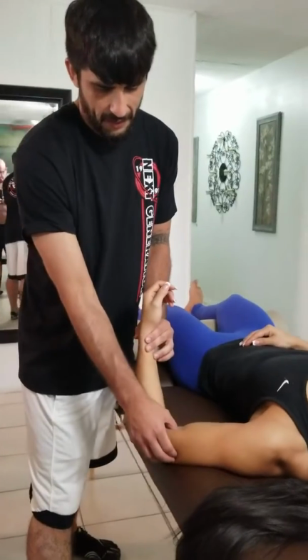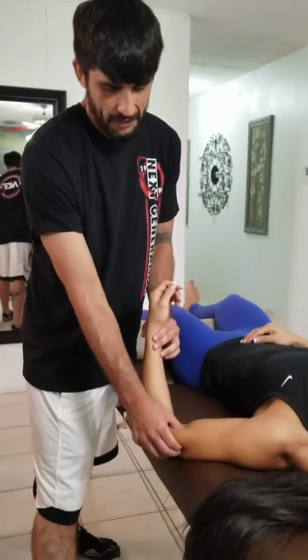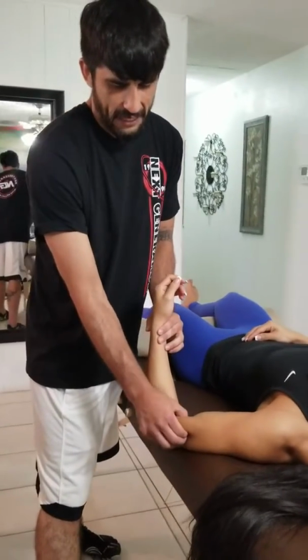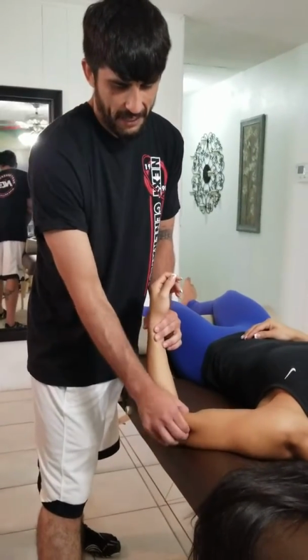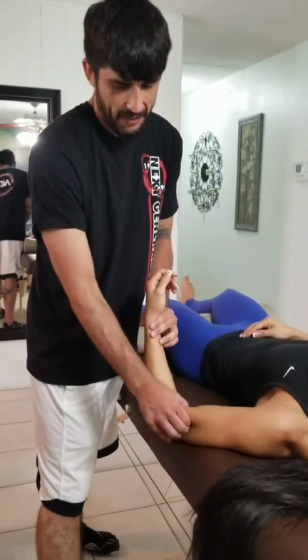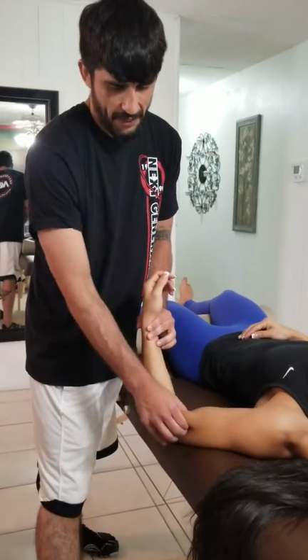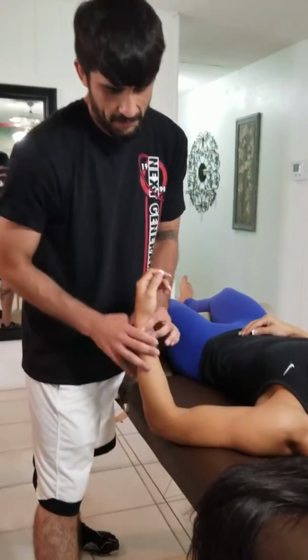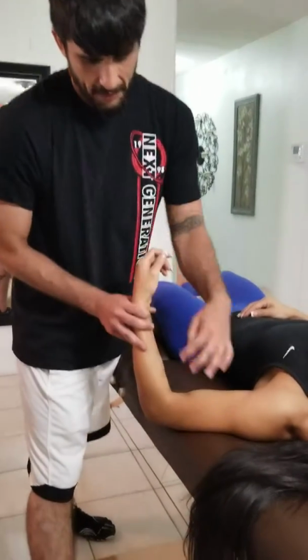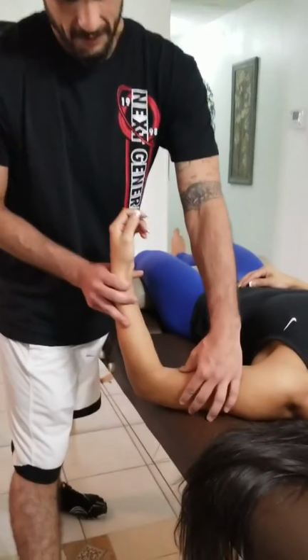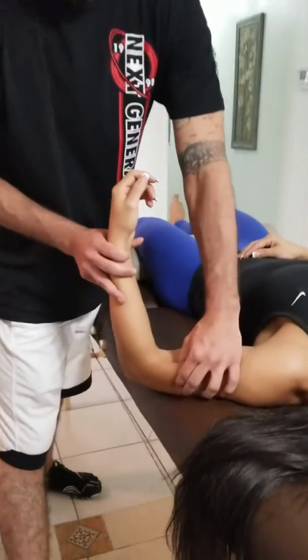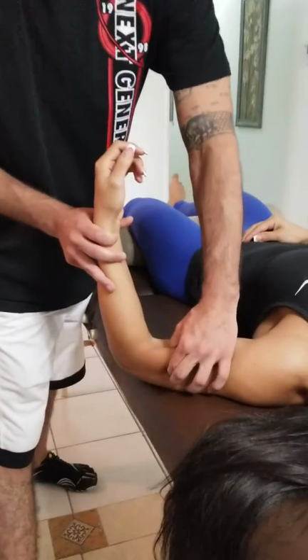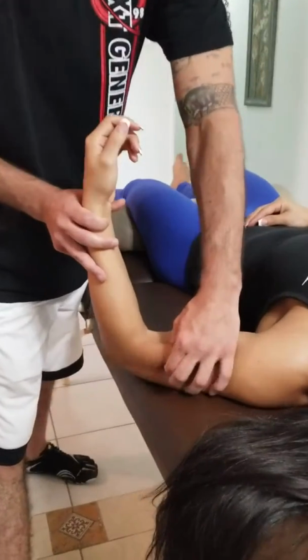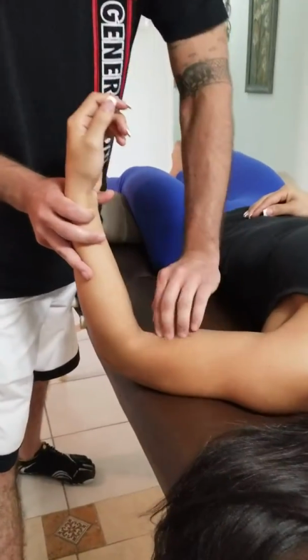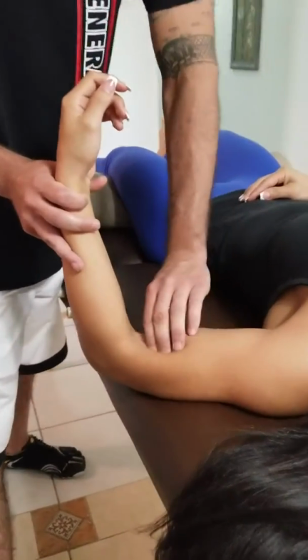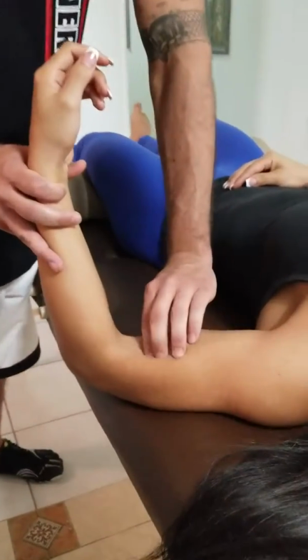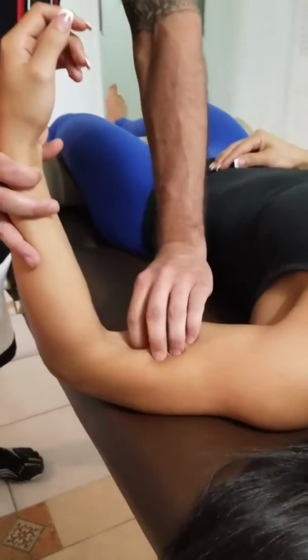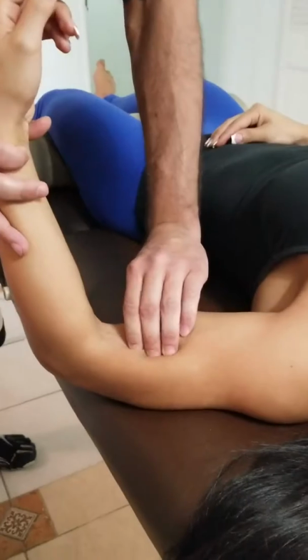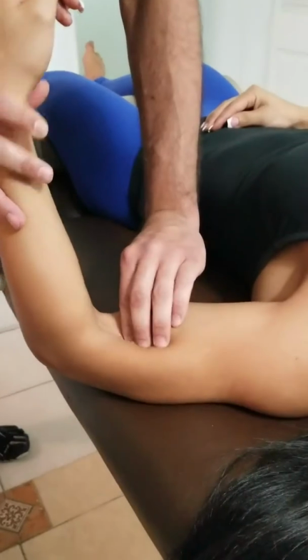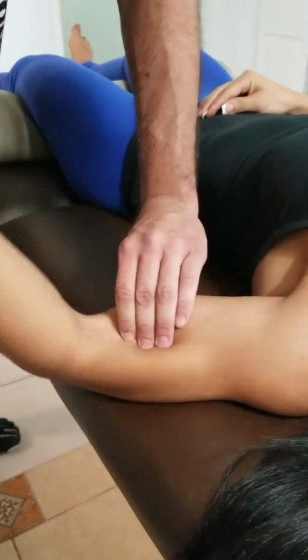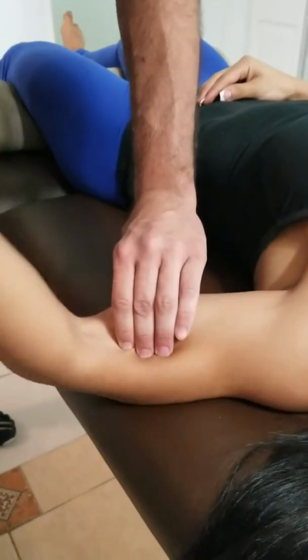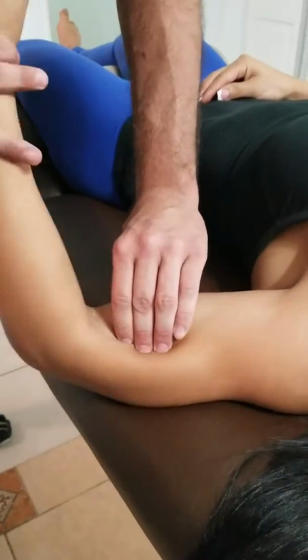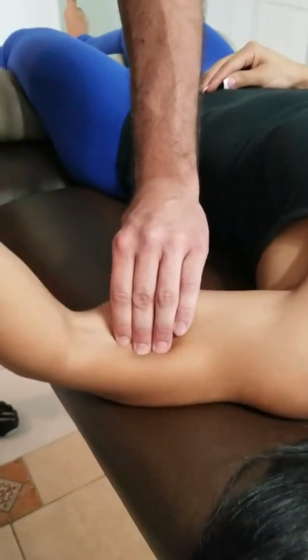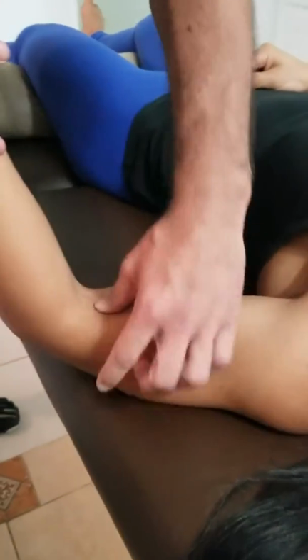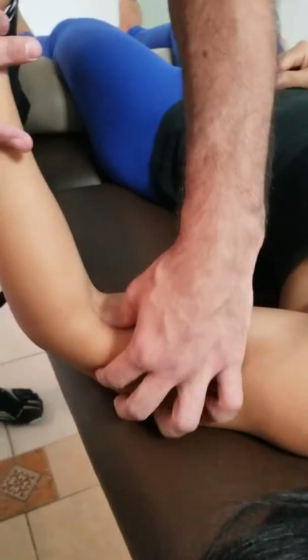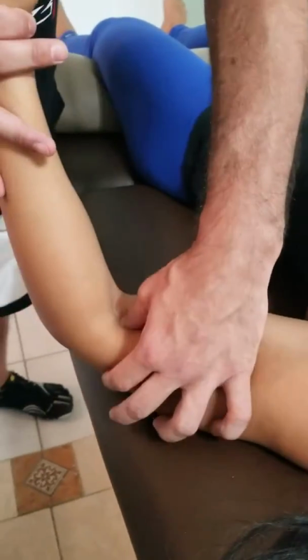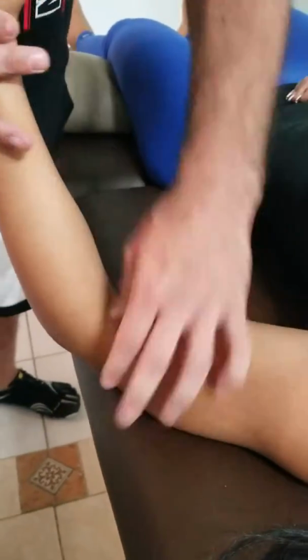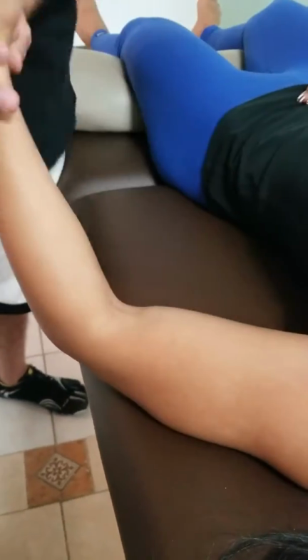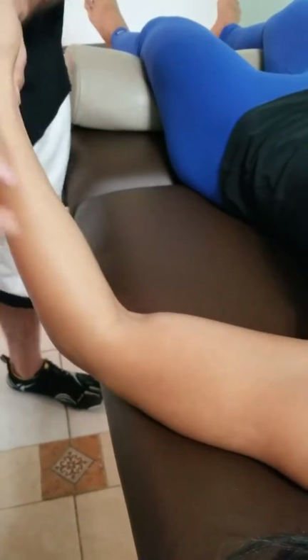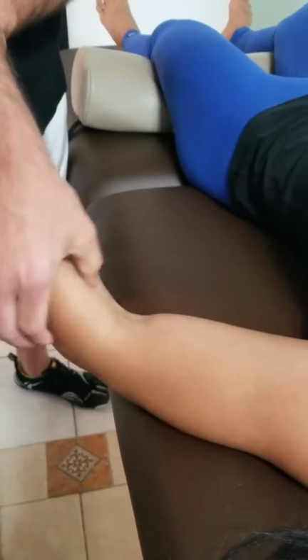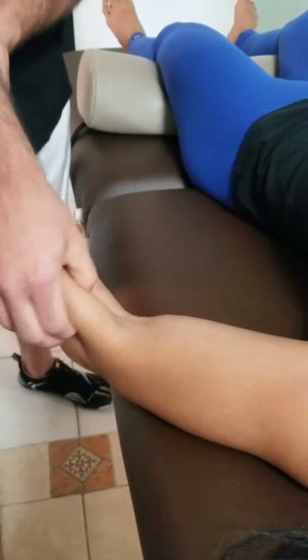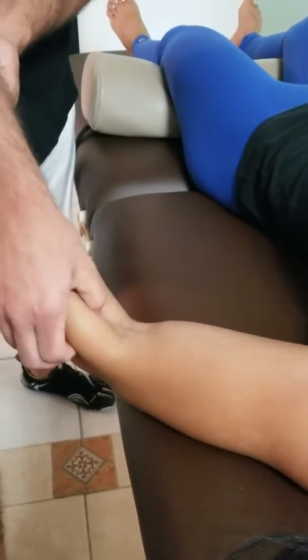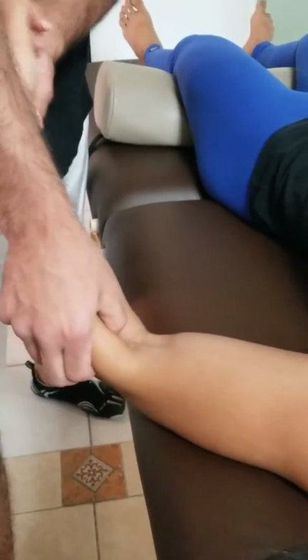I want to show you how now I can grab — it's really pliable now. I can get my fingers in between the bicep, move it around. I can grab all the way even past the elbow now.